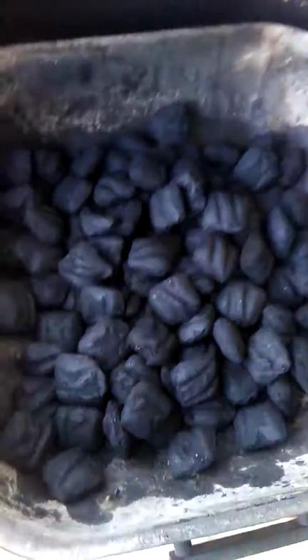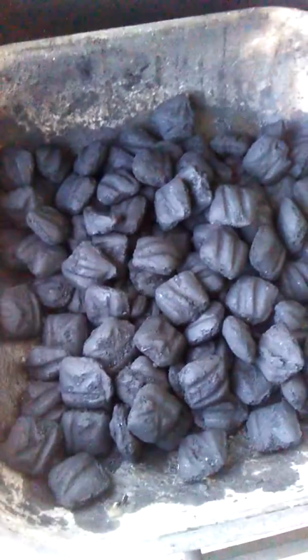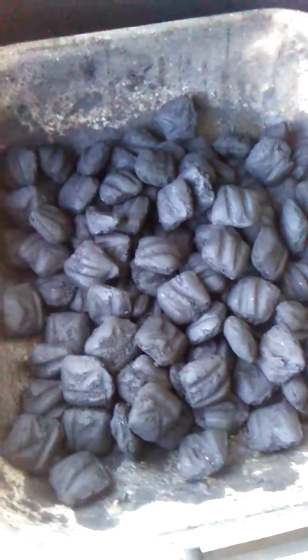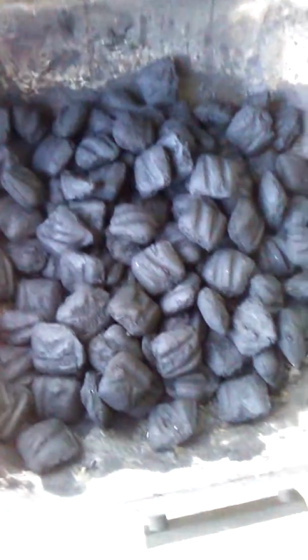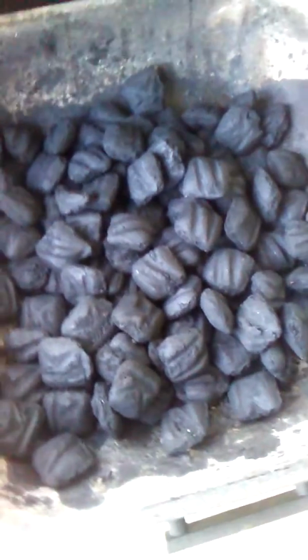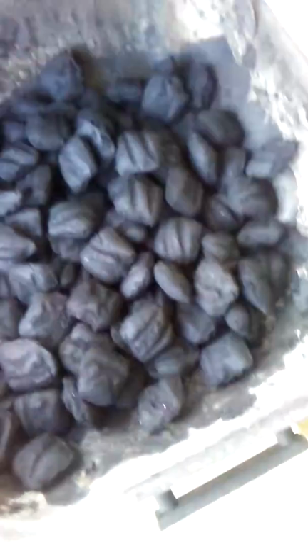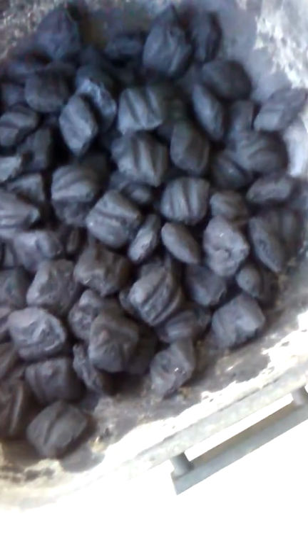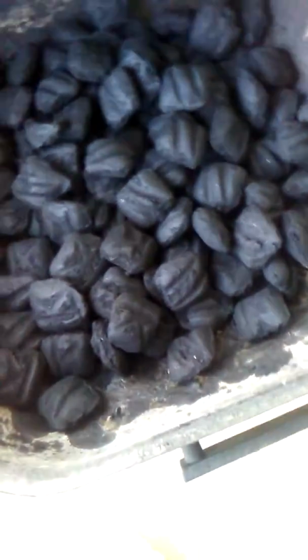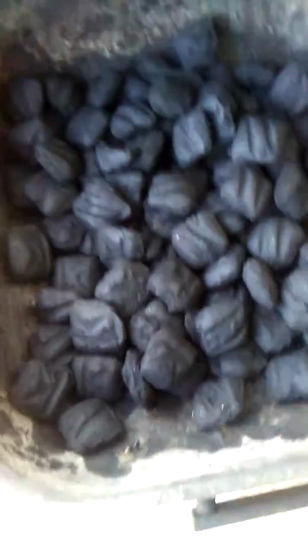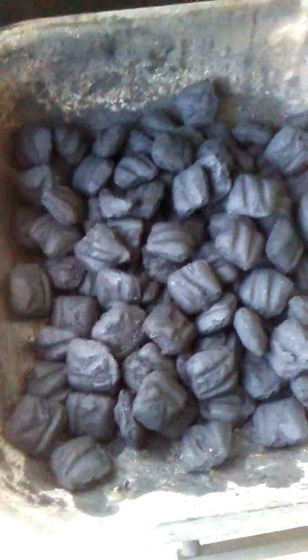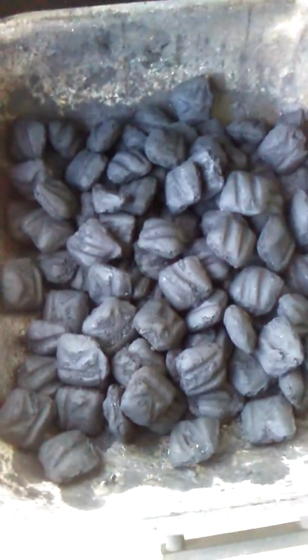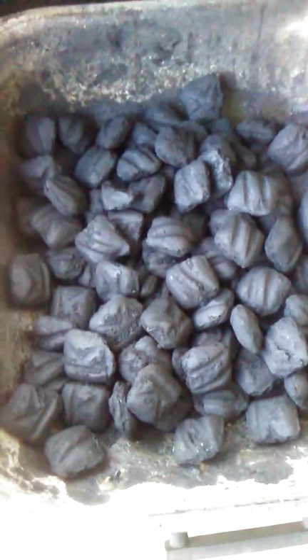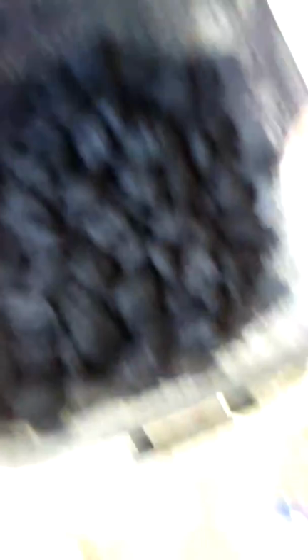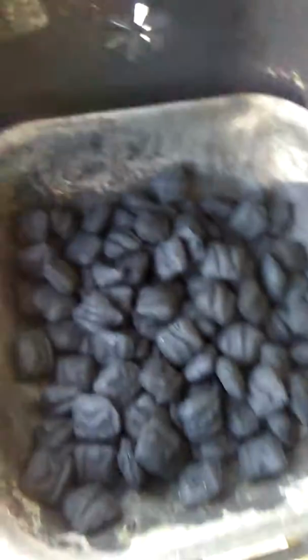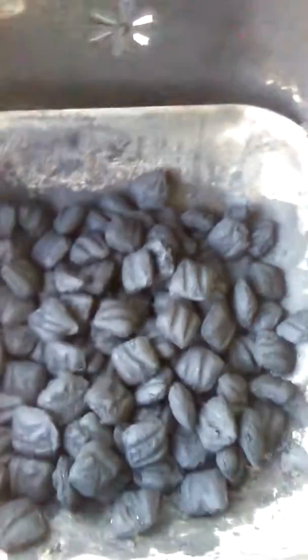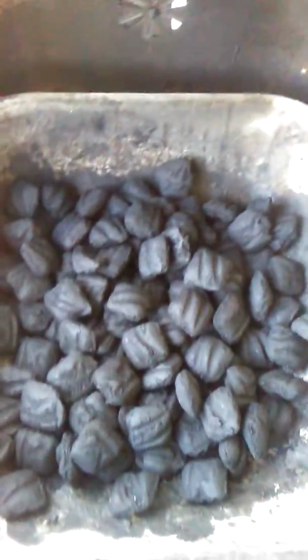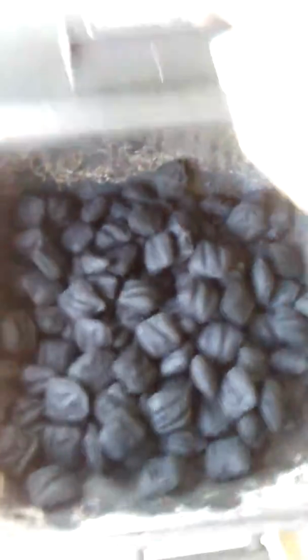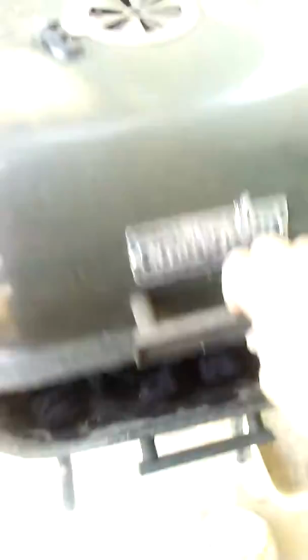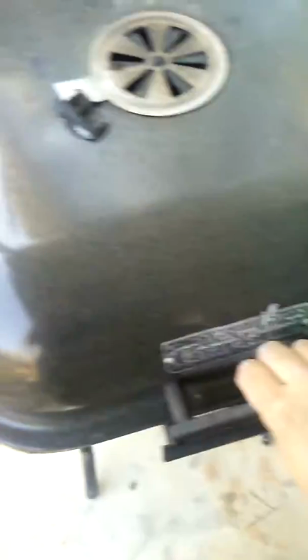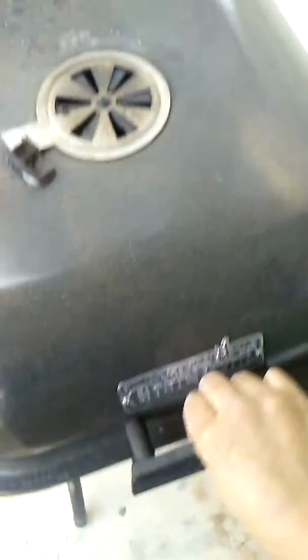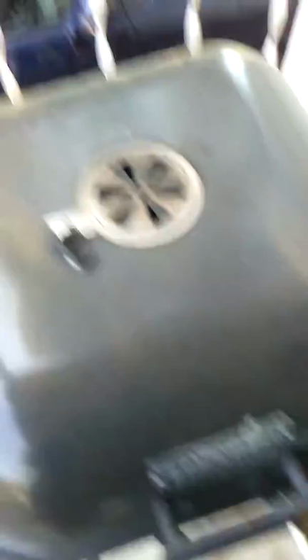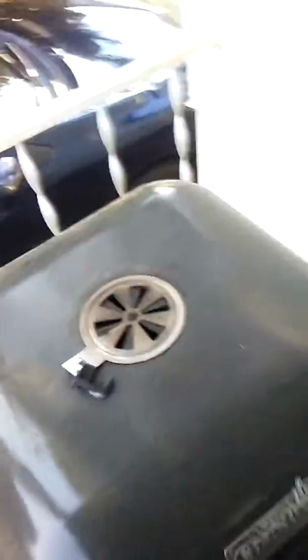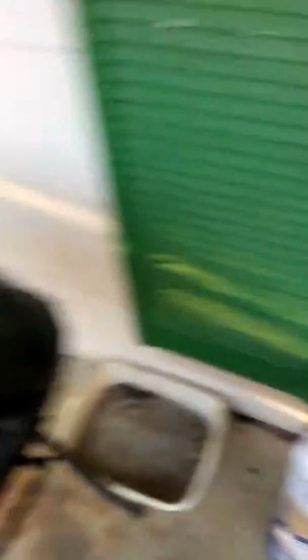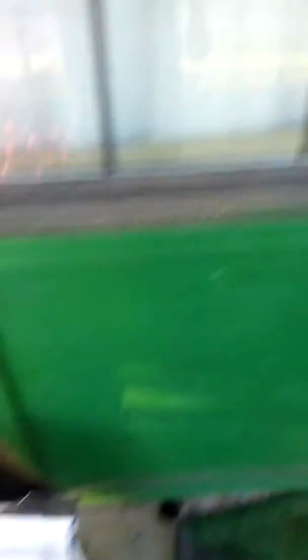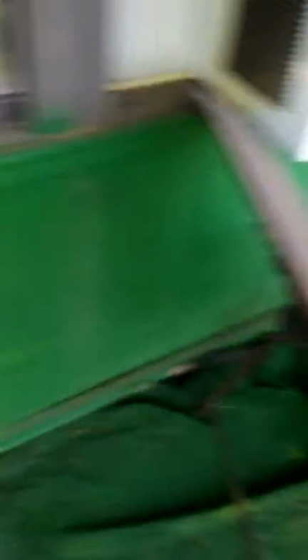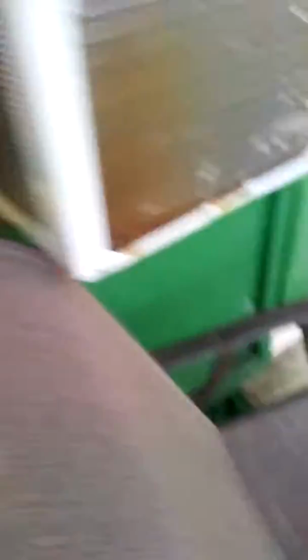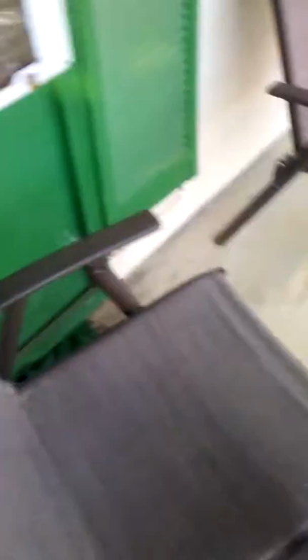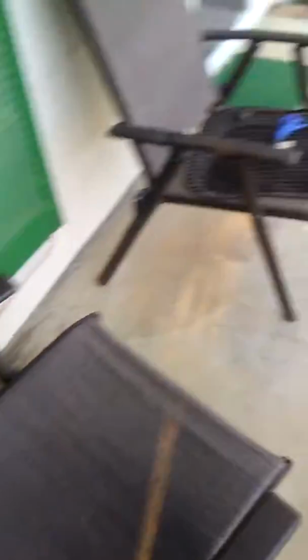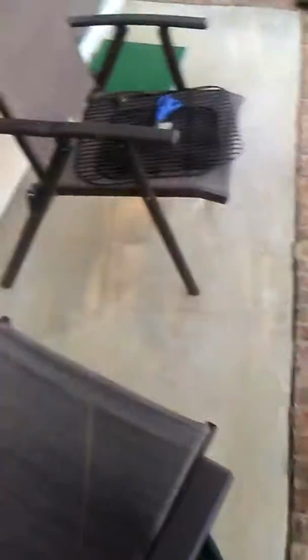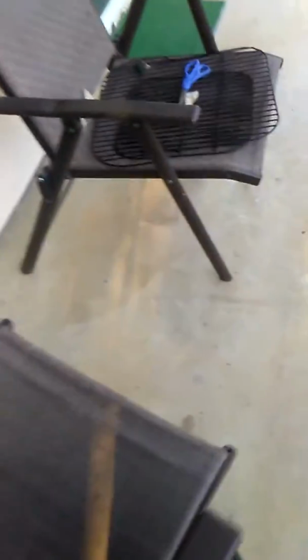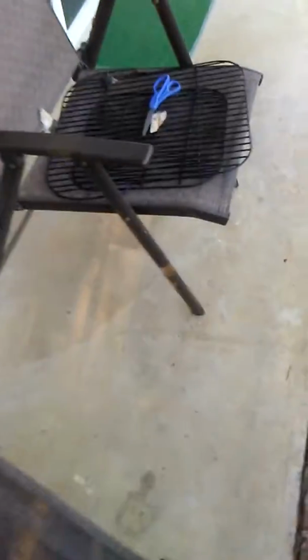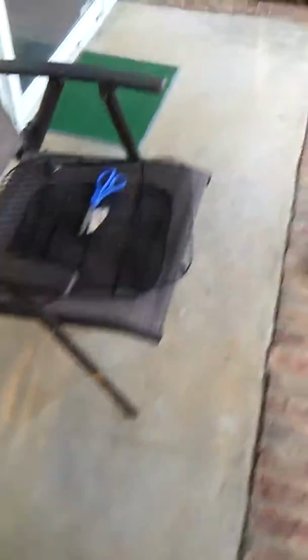The lighter fluid has been put on the charcoal, so I'm gonna let that sit there so it'll have a chance to soak into the charcoal.